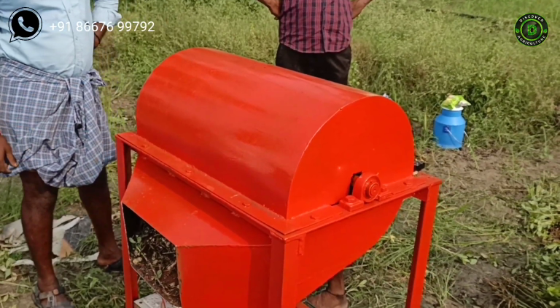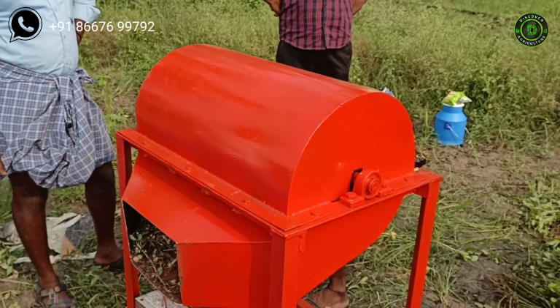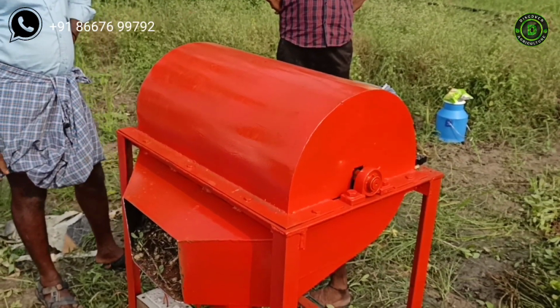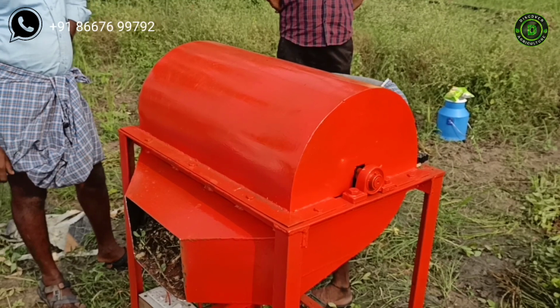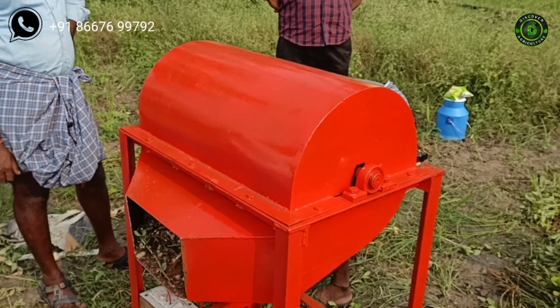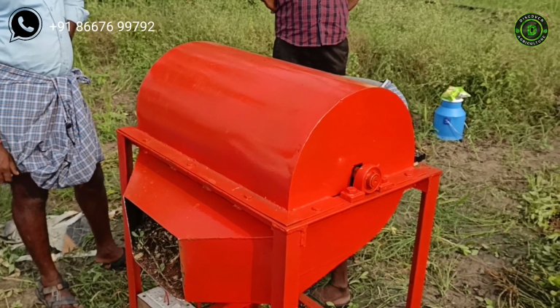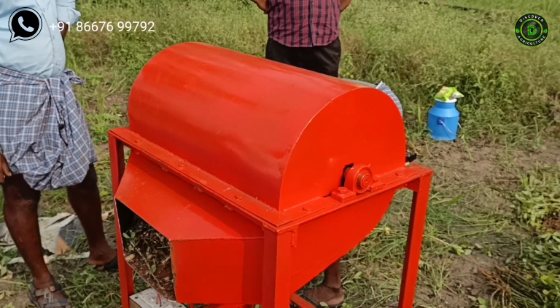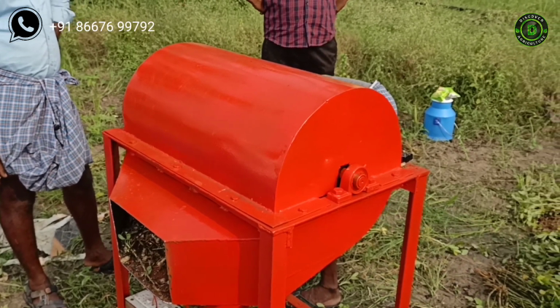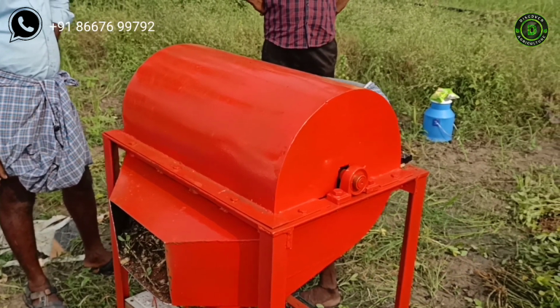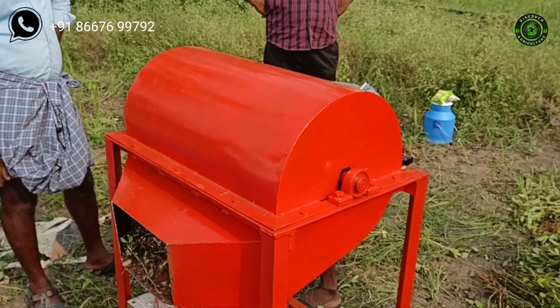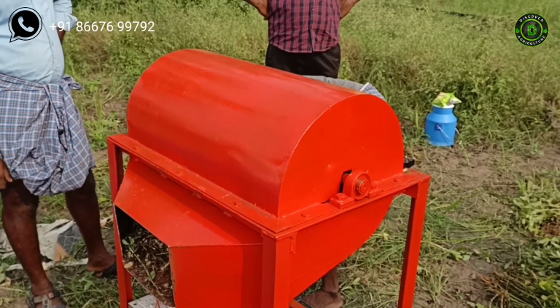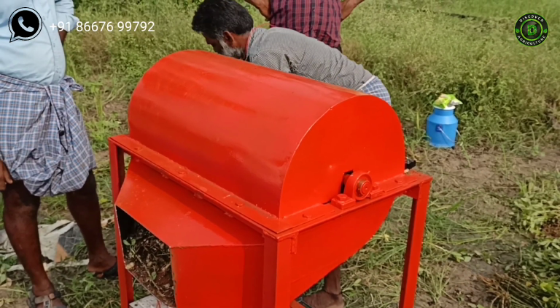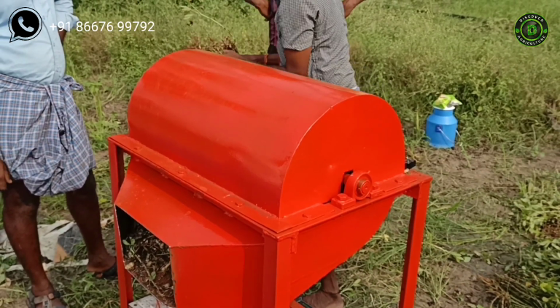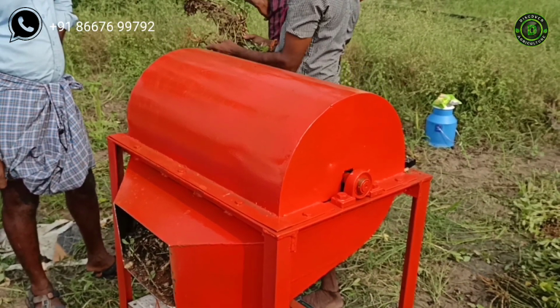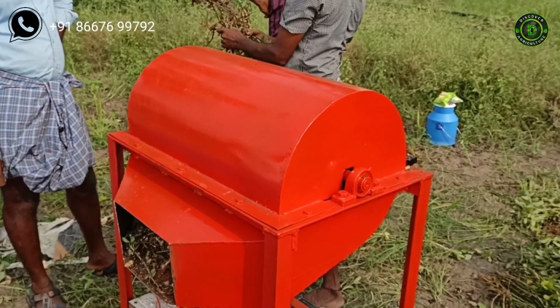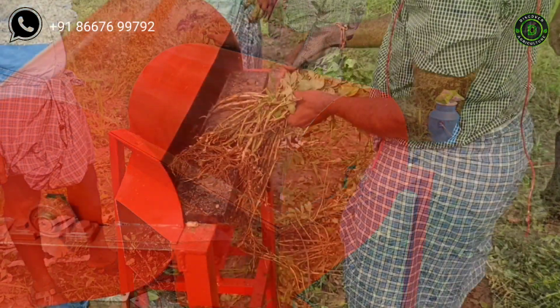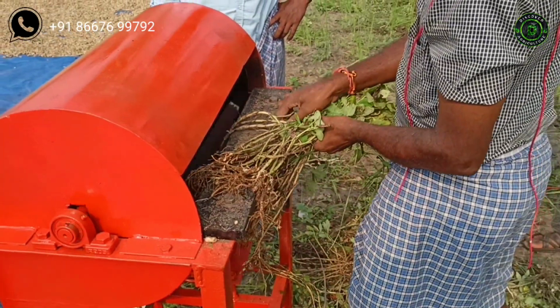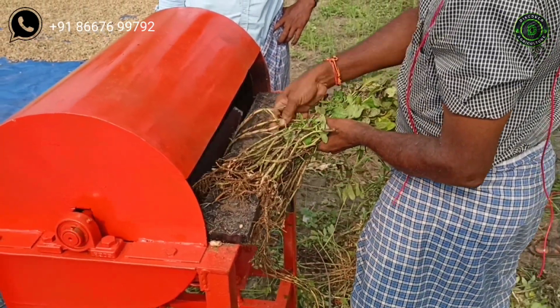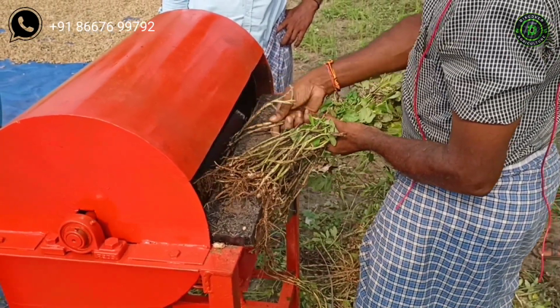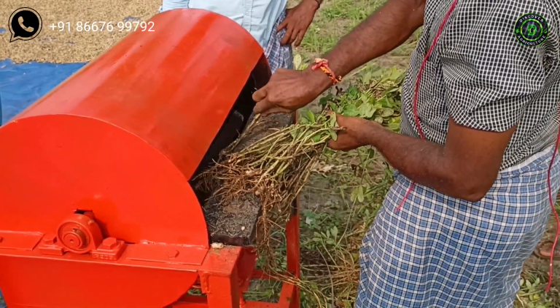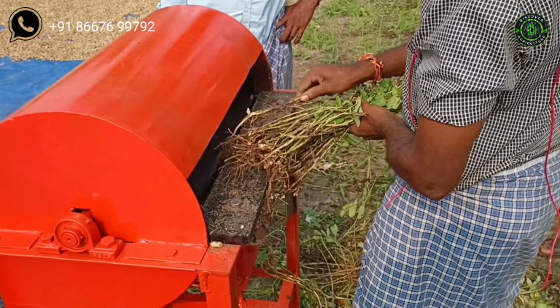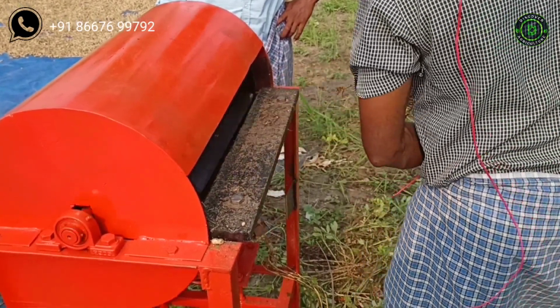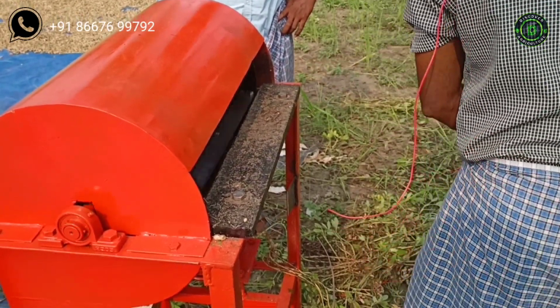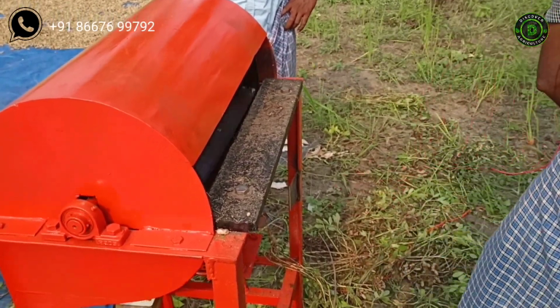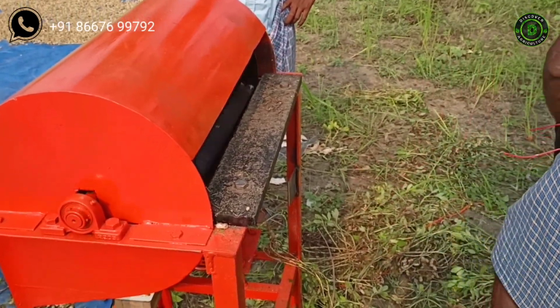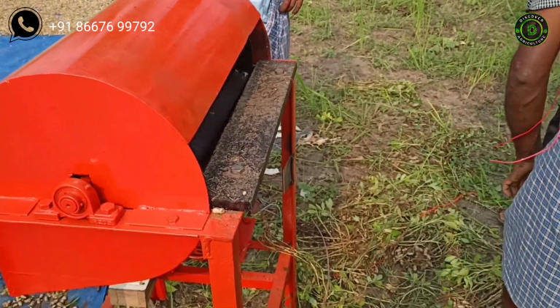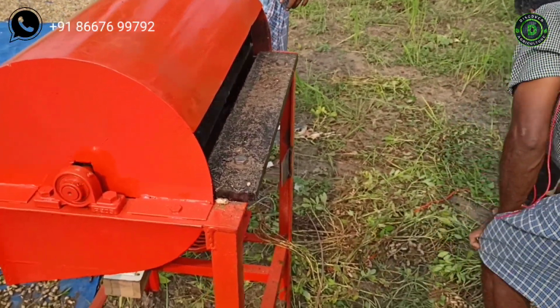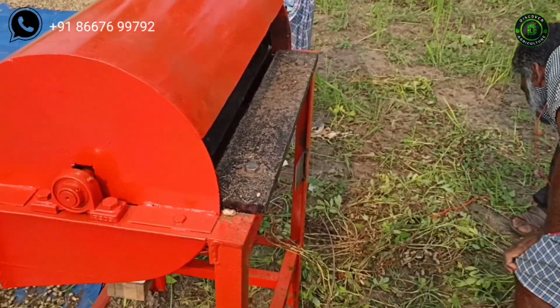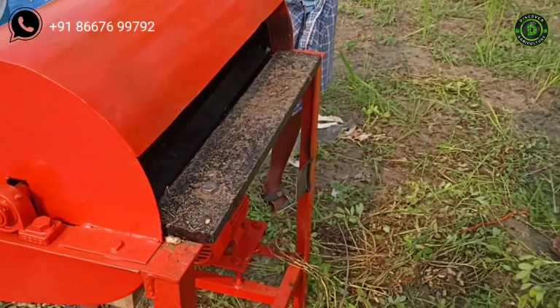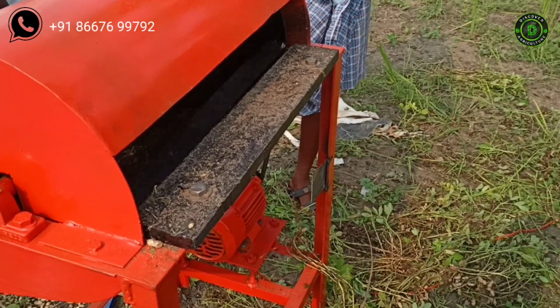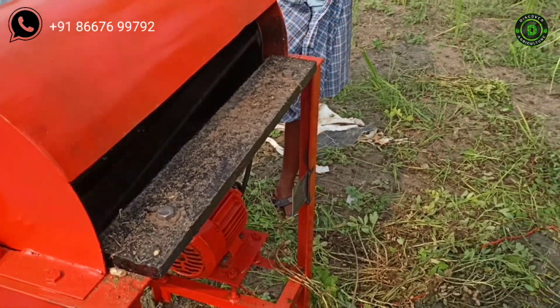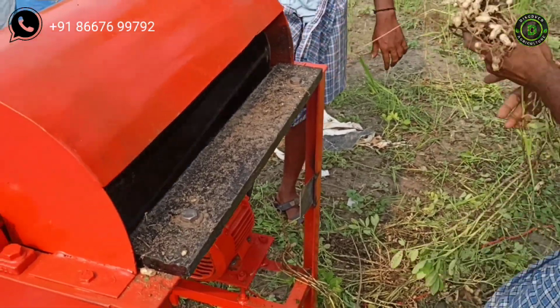Our machine has a 0.5 horsepower electric motor. You can separate peanut from plant without any damage. This machine is made from very strong materials, and its price is 16,500 rupees only.